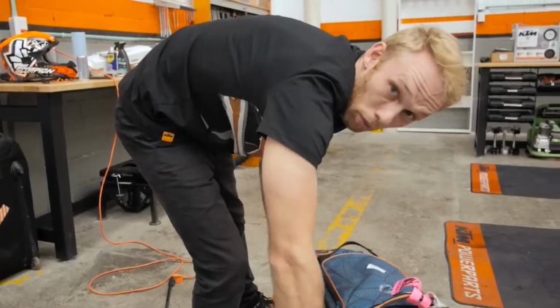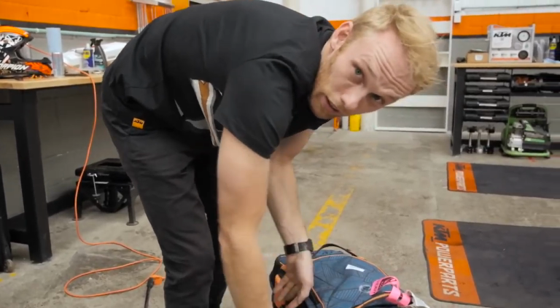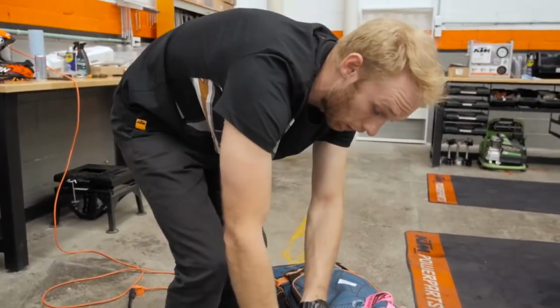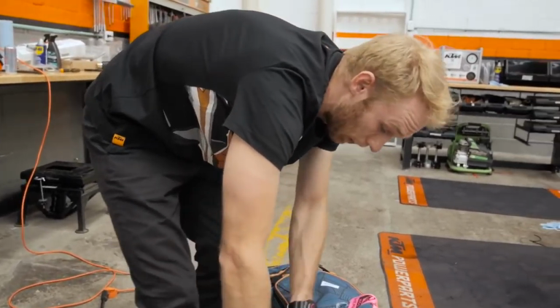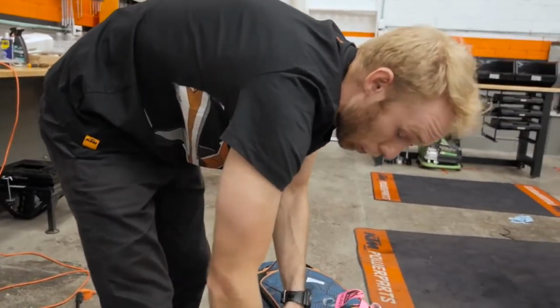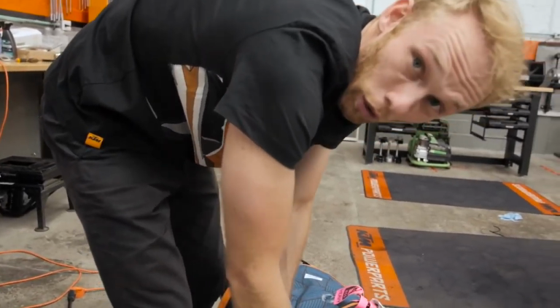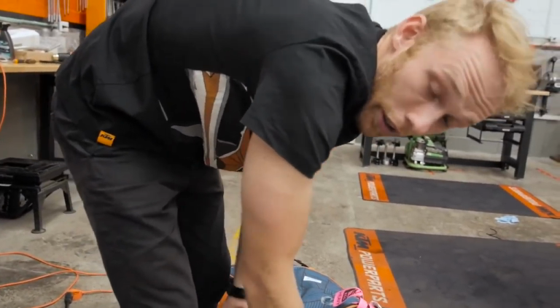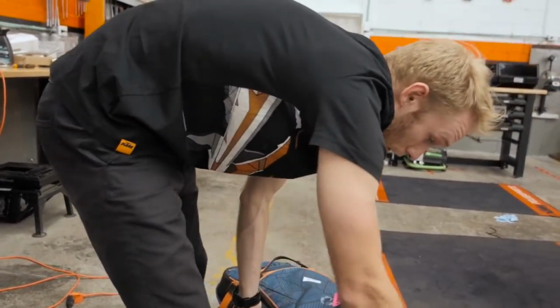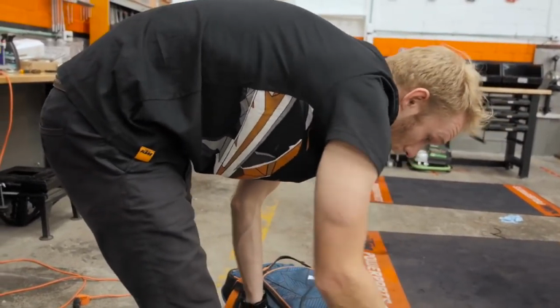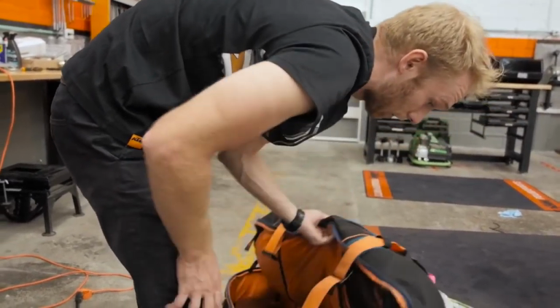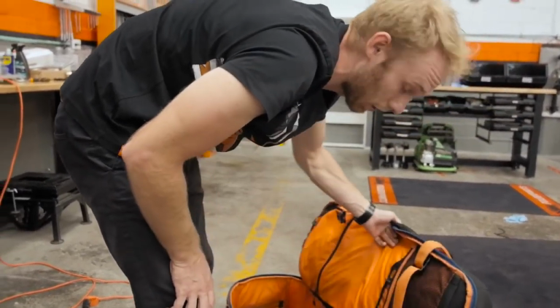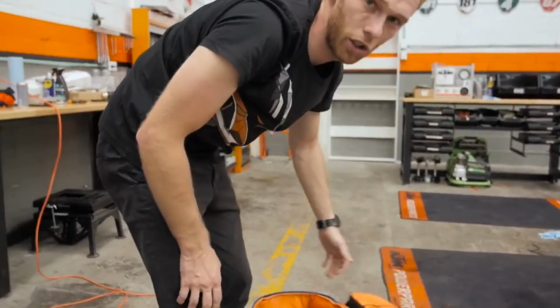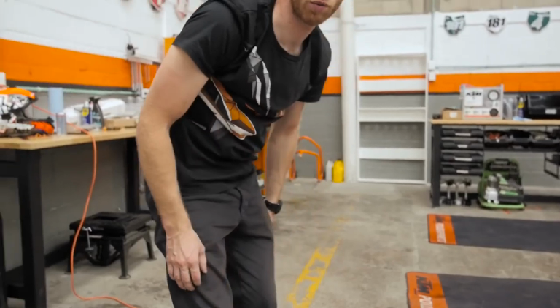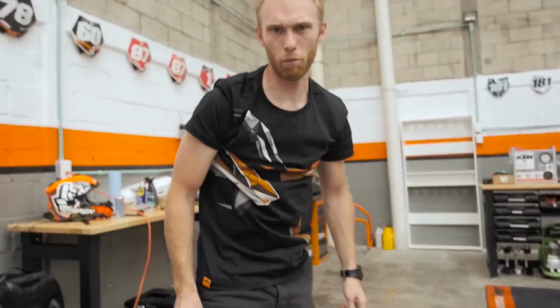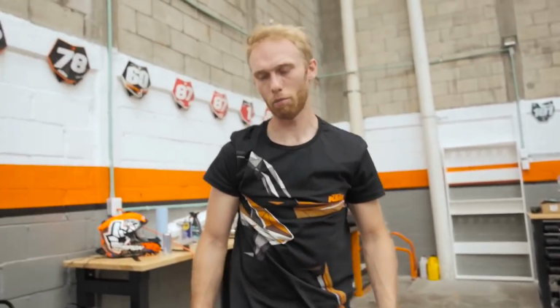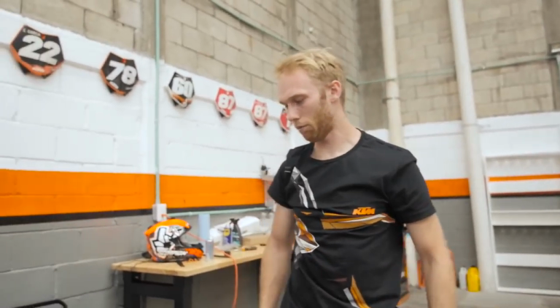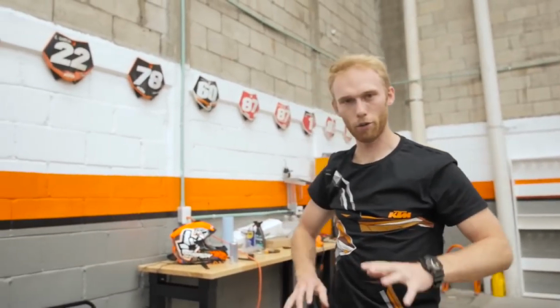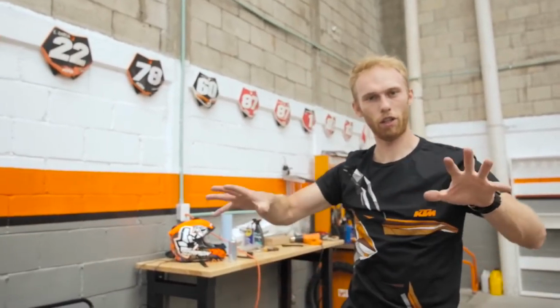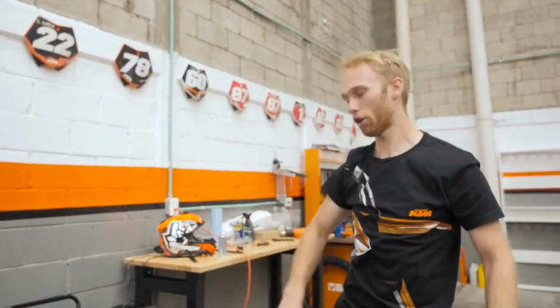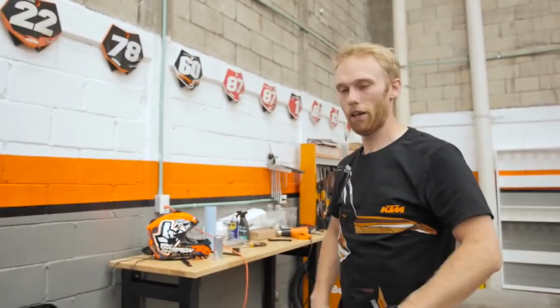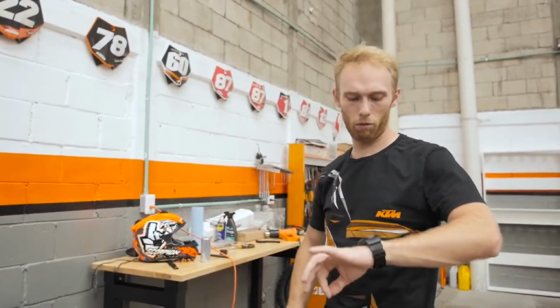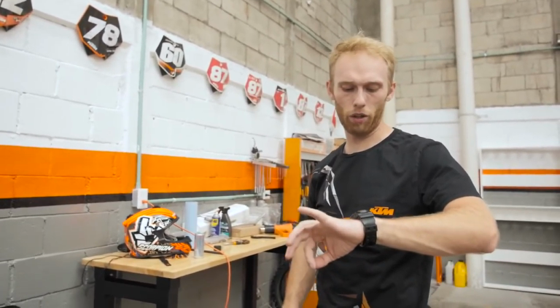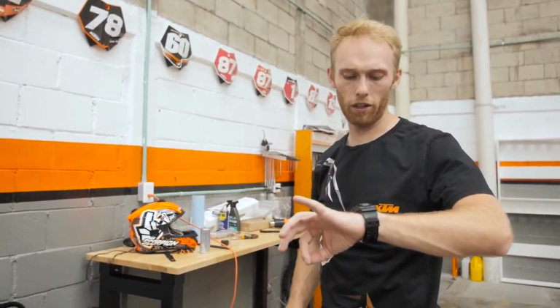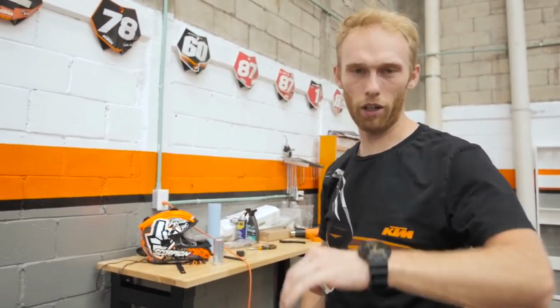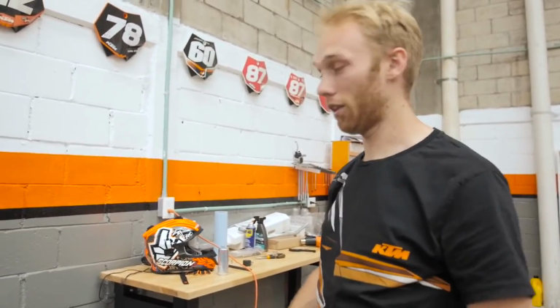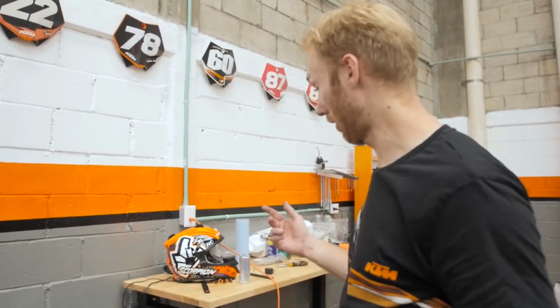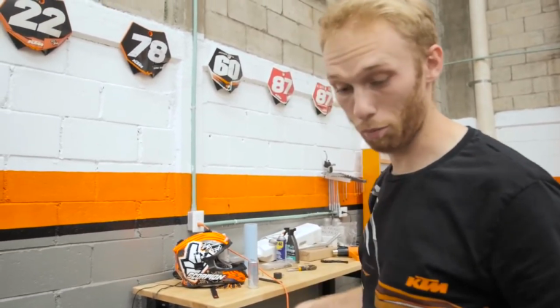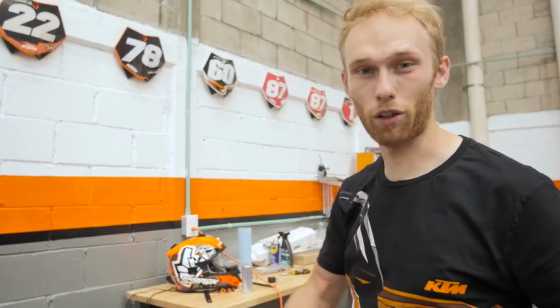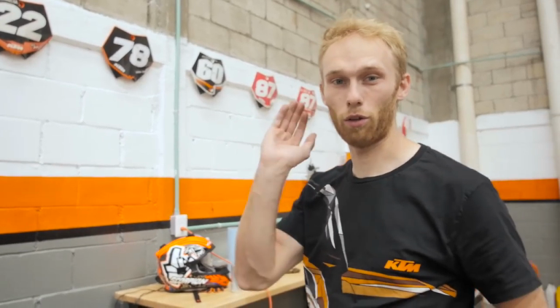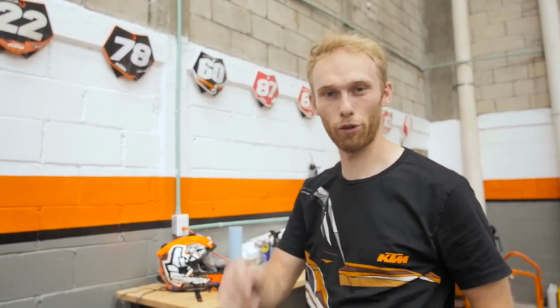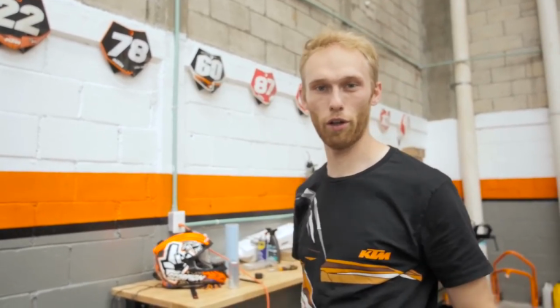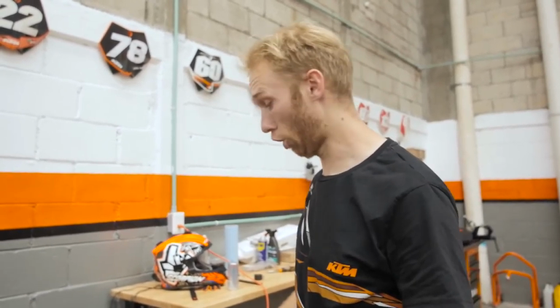Practice is done — a short one because I had some issues with the setup on the bike, but now everything works. We are quite late, so I need to pack stuff and go to the show.